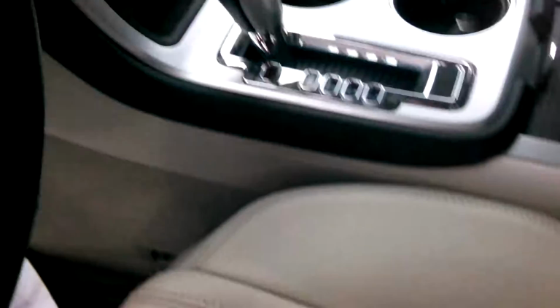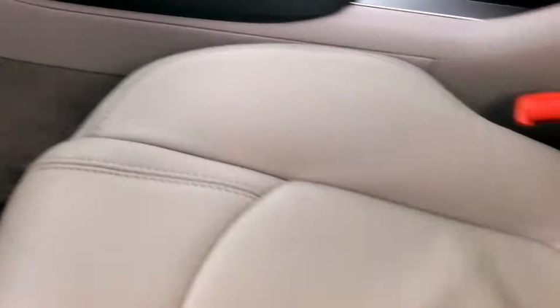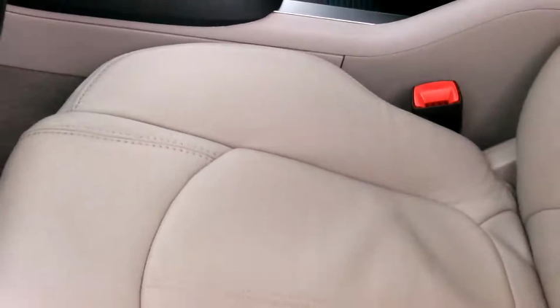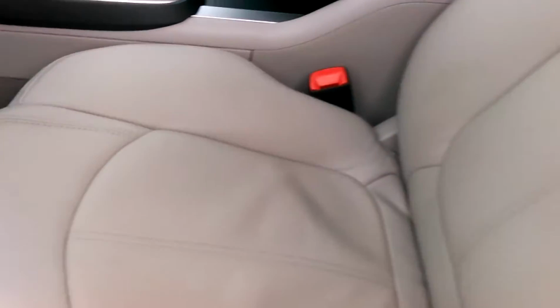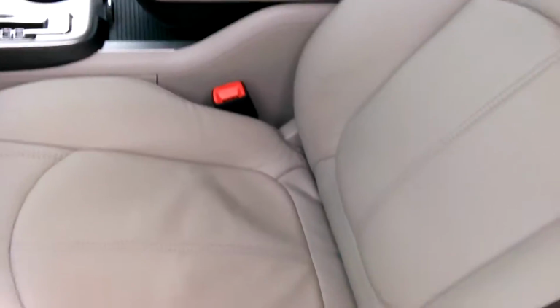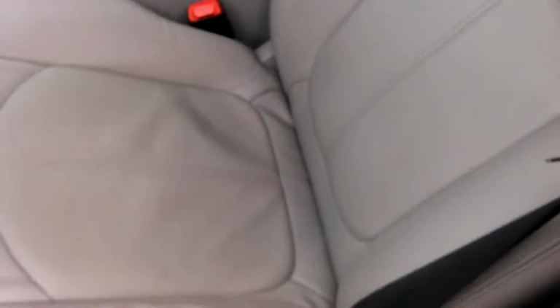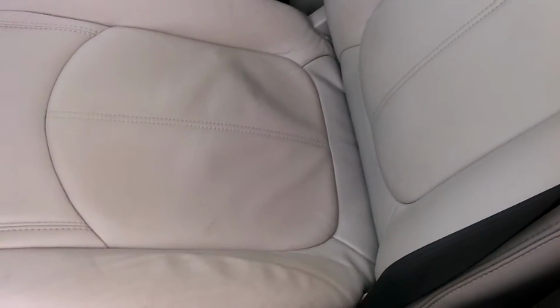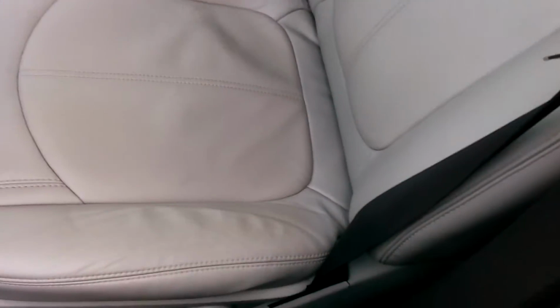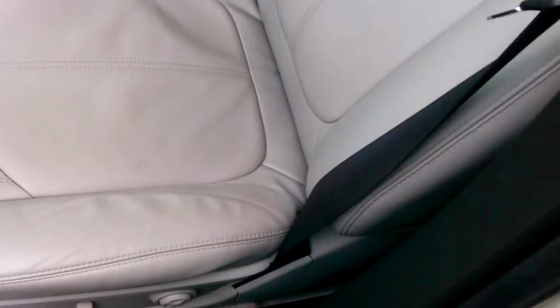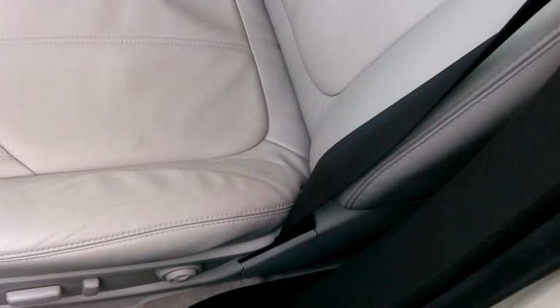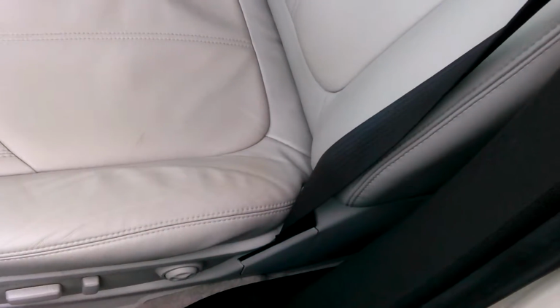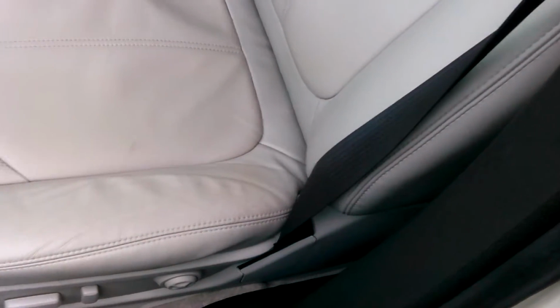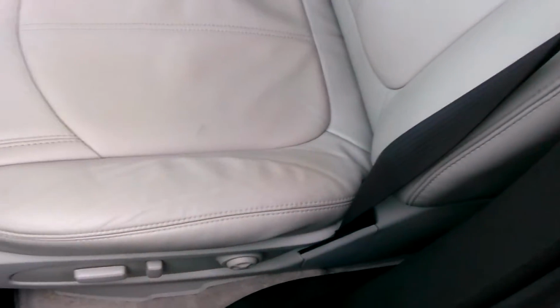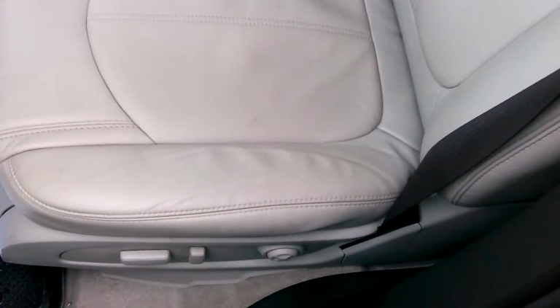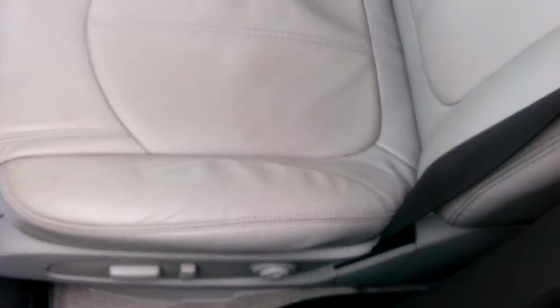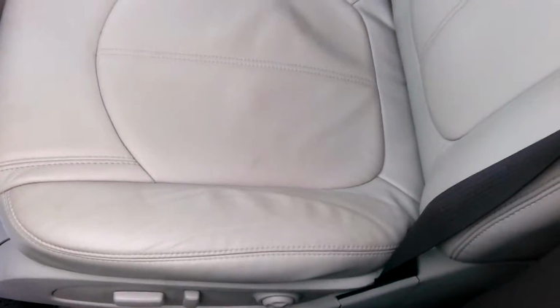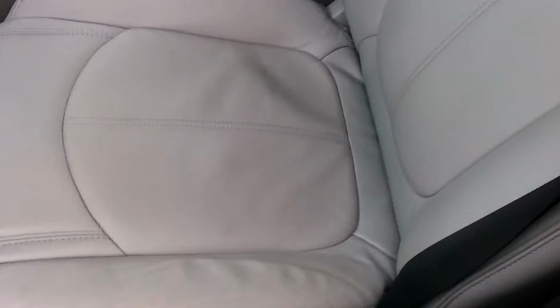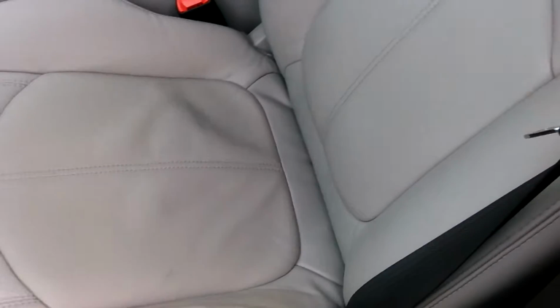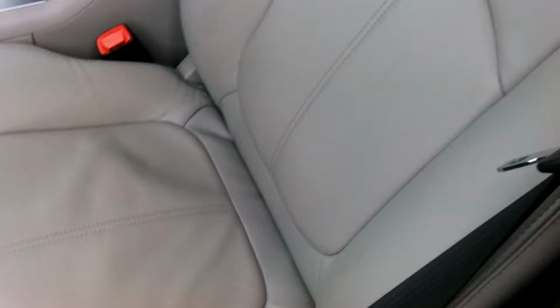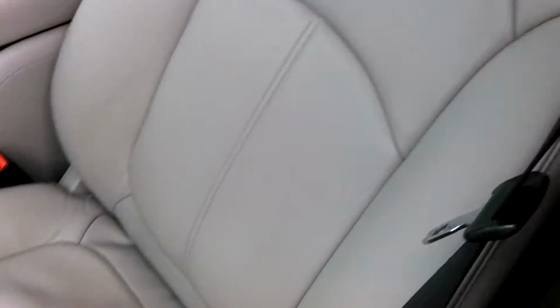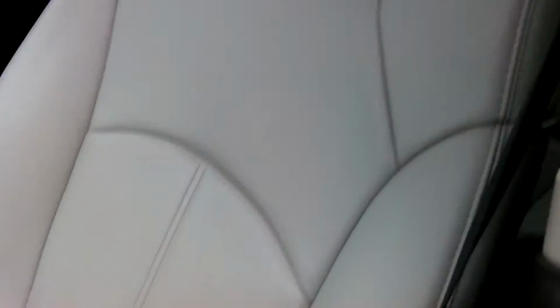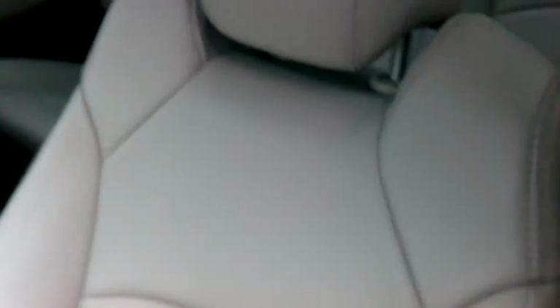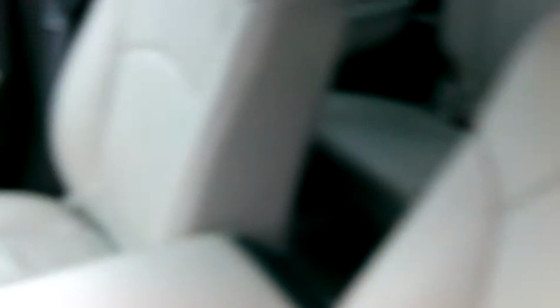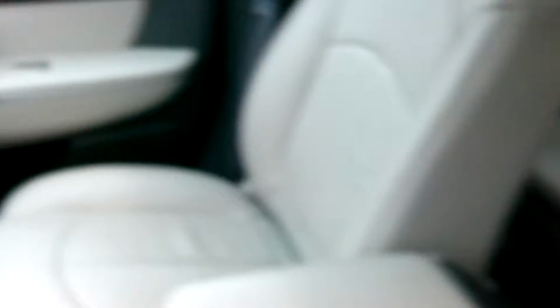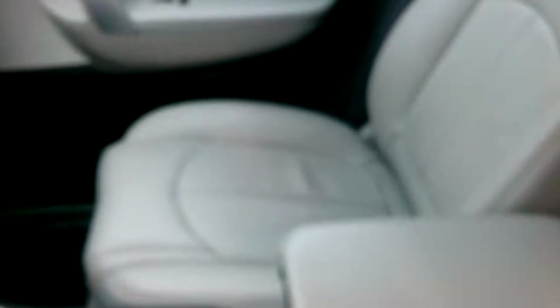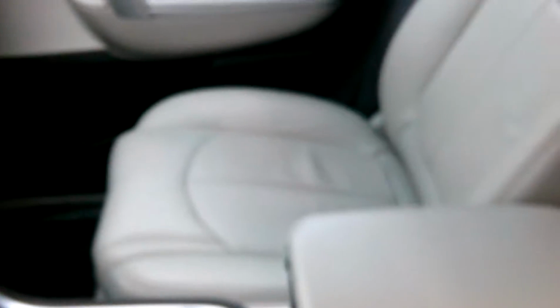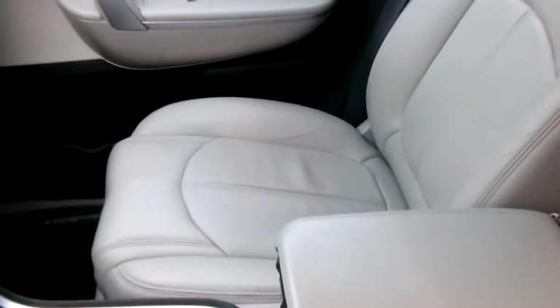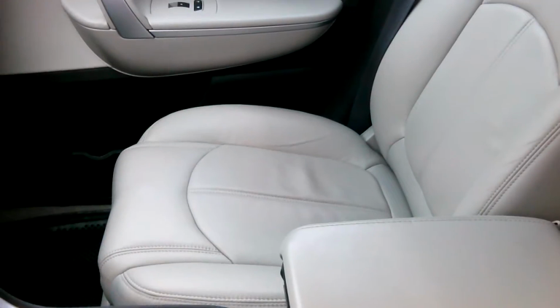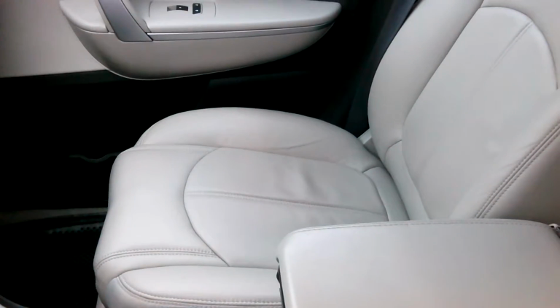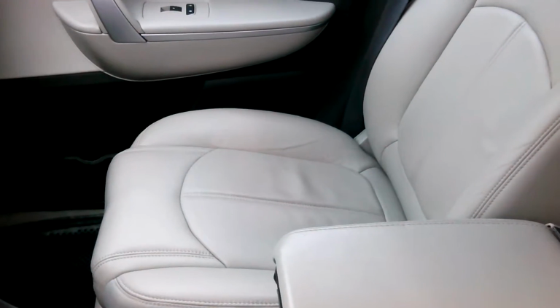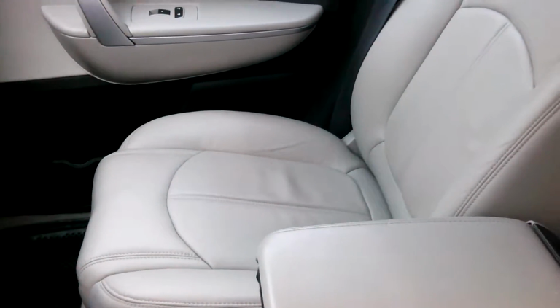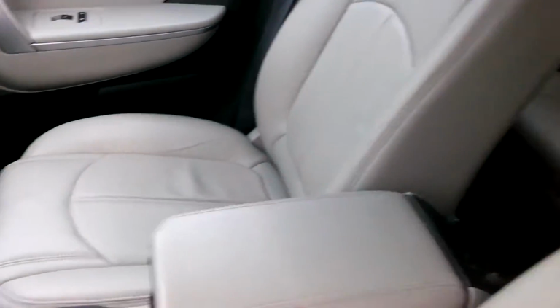It does have a remote start. You can see the leather too — here is the condition of the leather, you asked about that. You can tell some people definitely sat on it before, but overall it looks like it is in good shape.